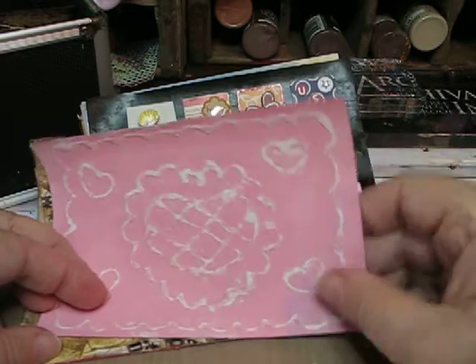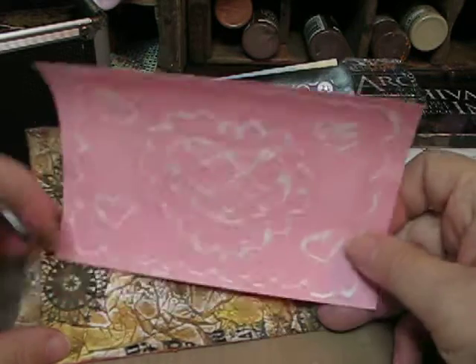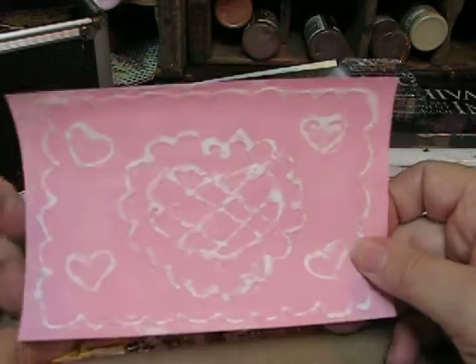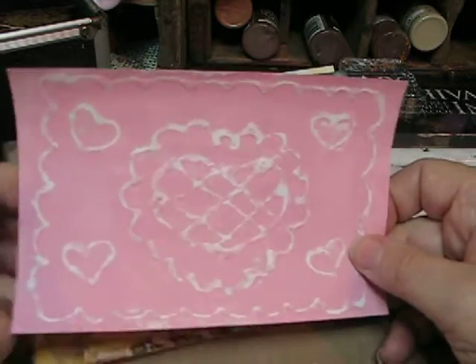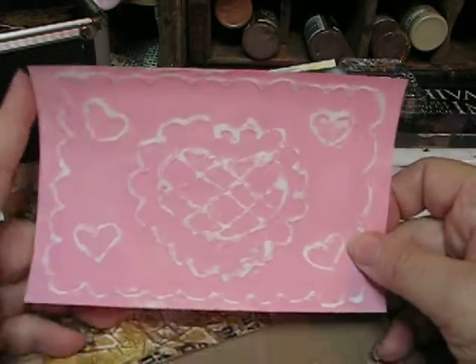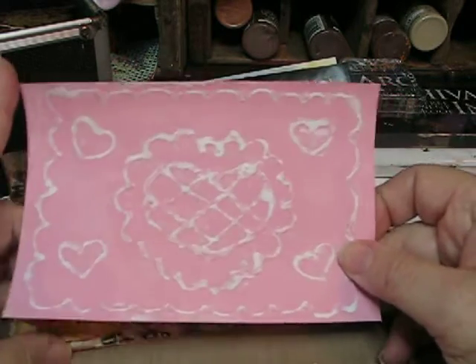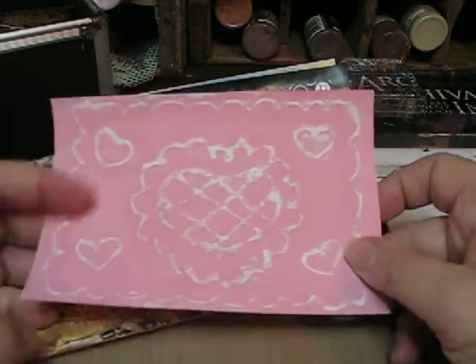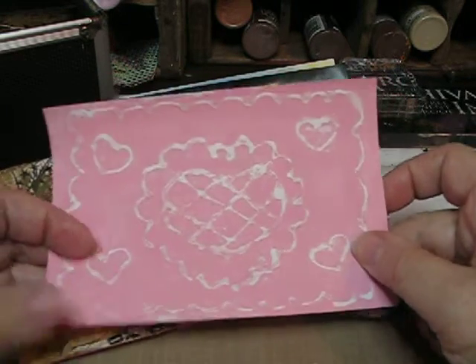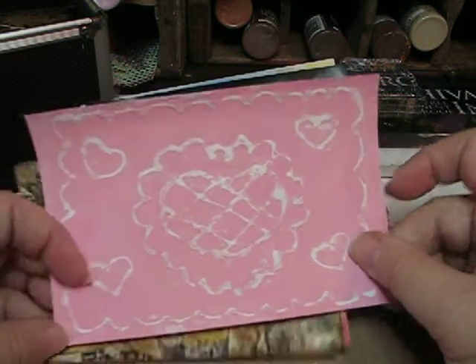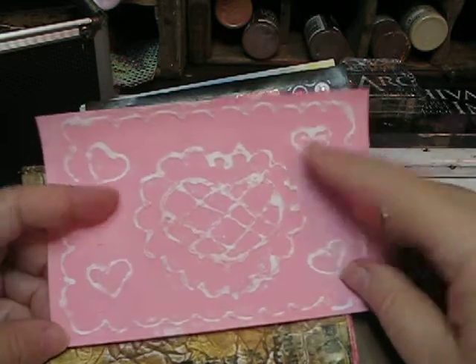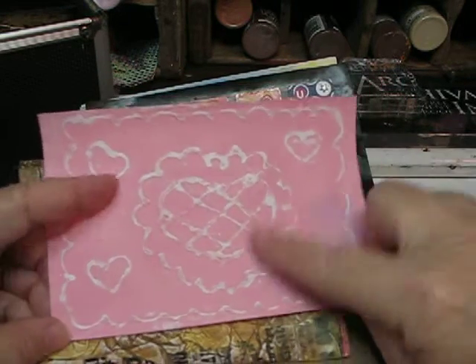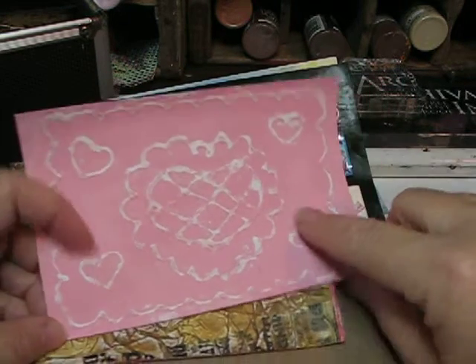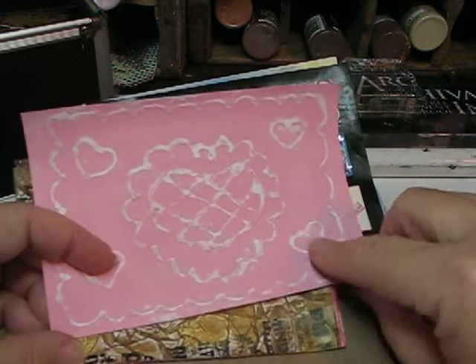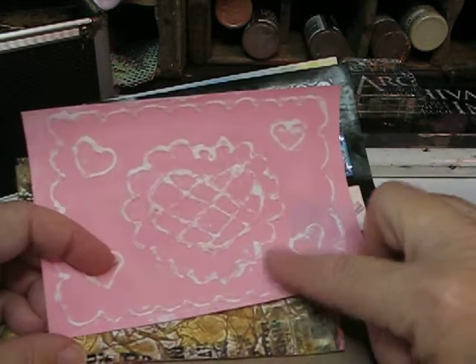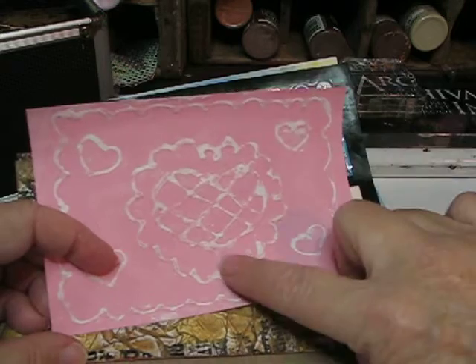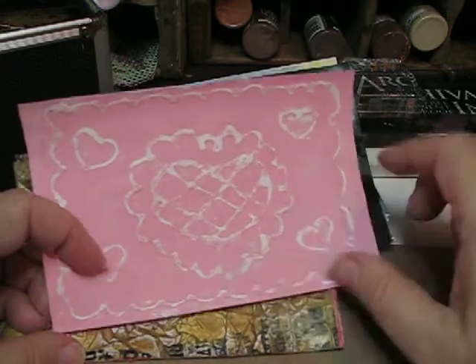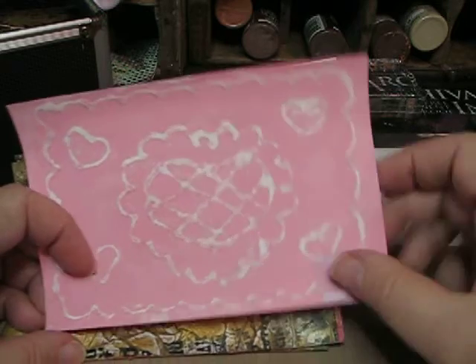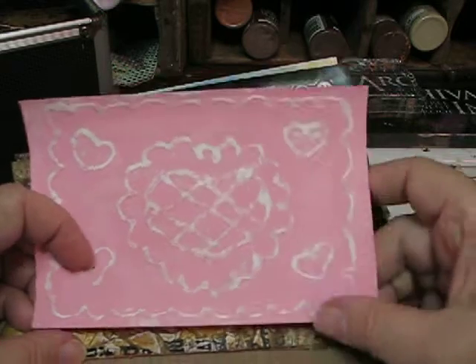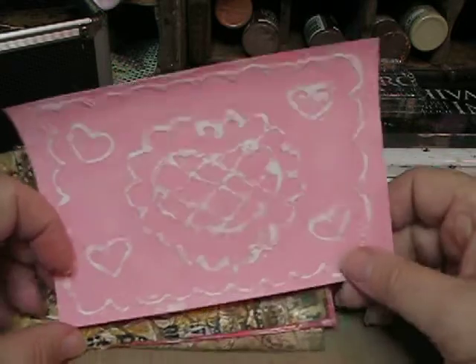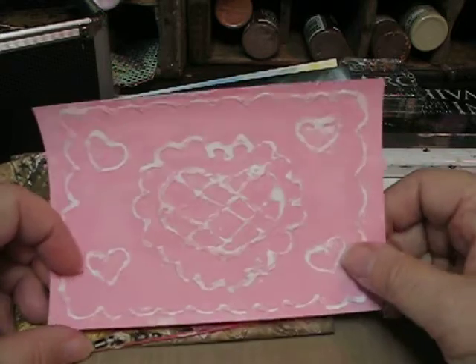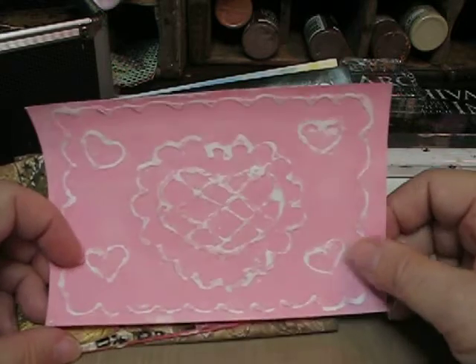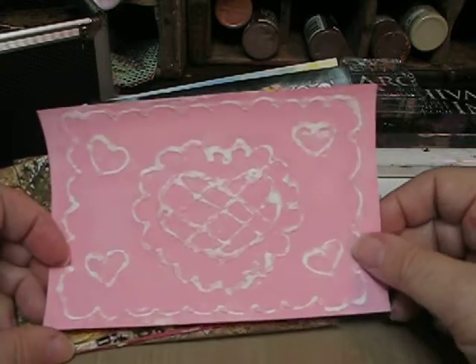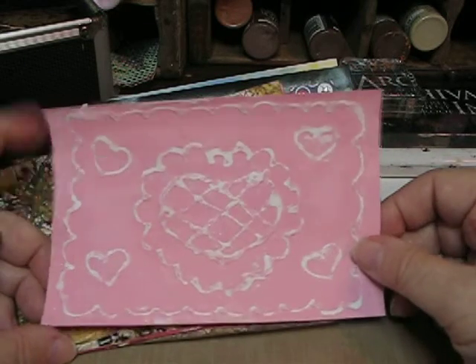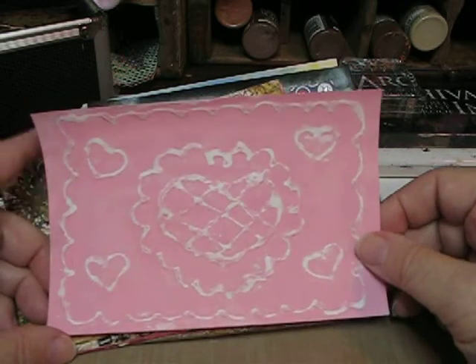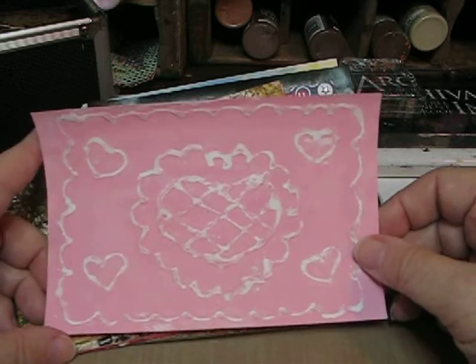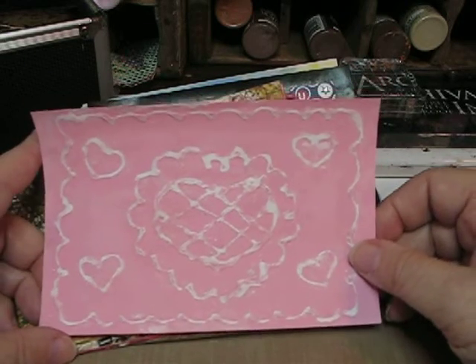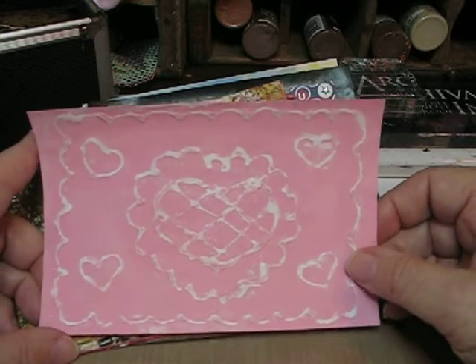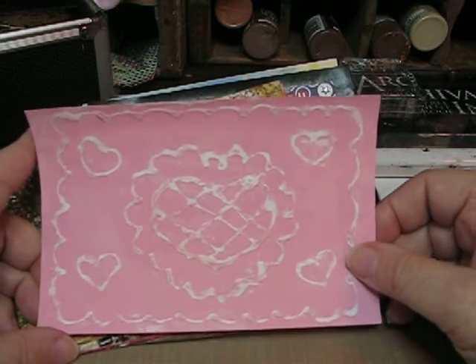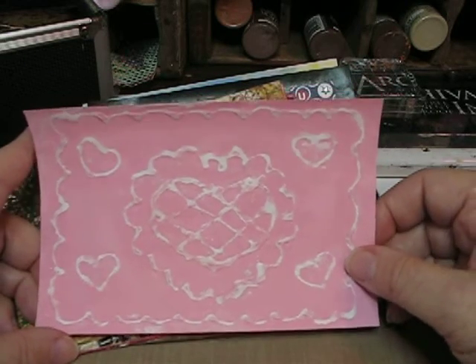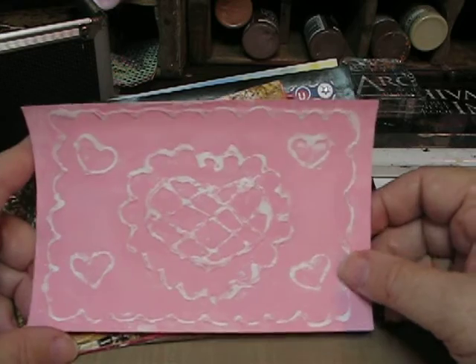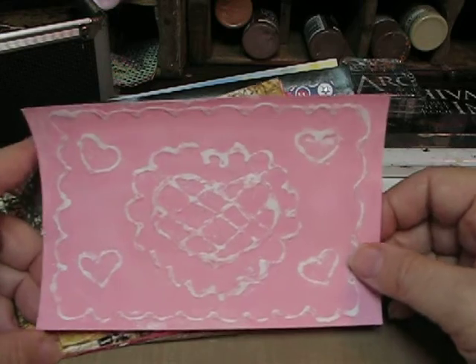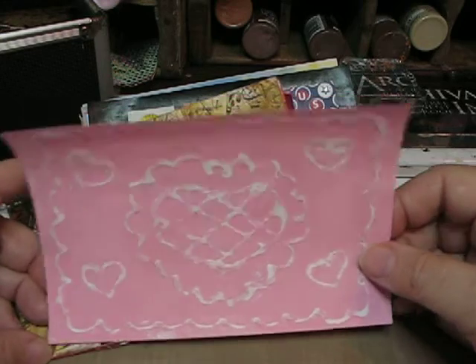This one is a glue resist and I like this, but it was a lot of work getting that off there. I think it was my own fault simply because I waited too long to try and rub it off.